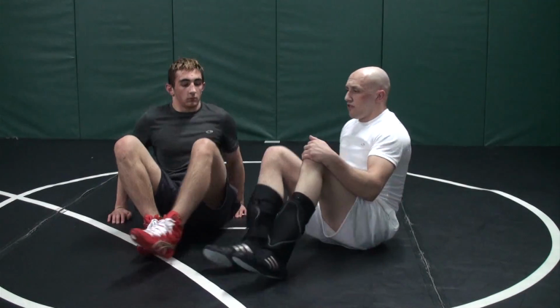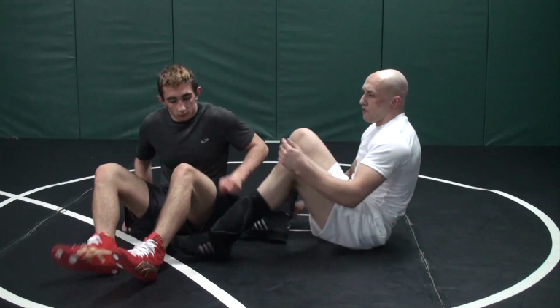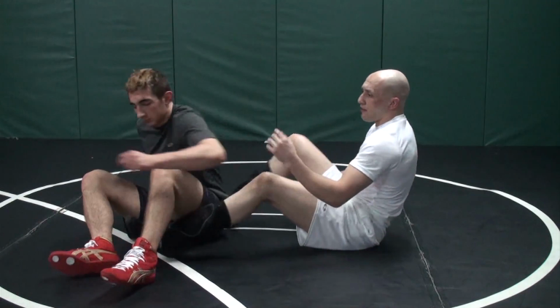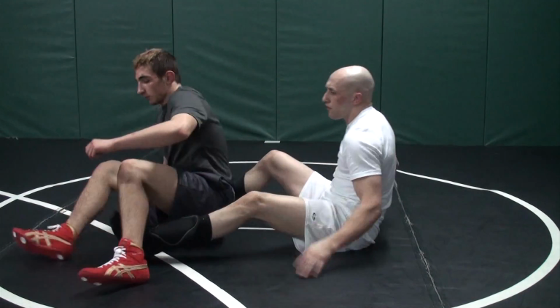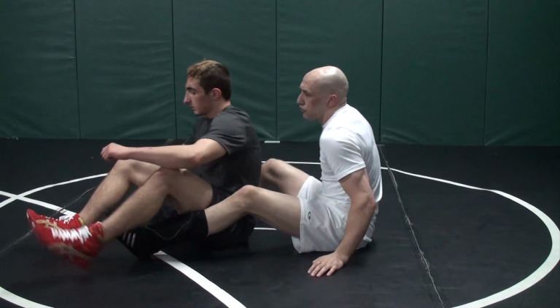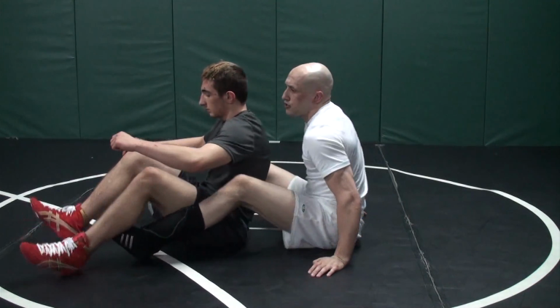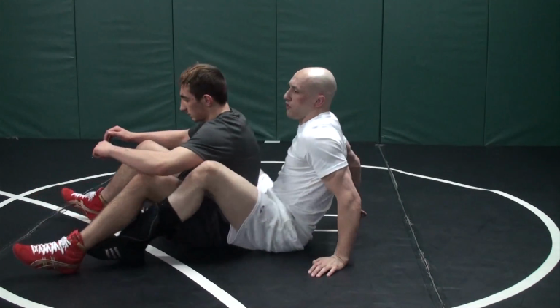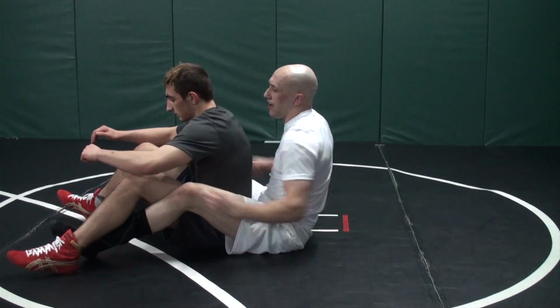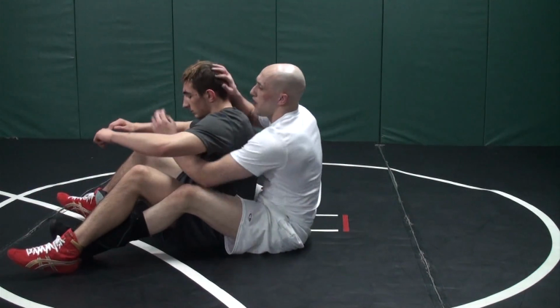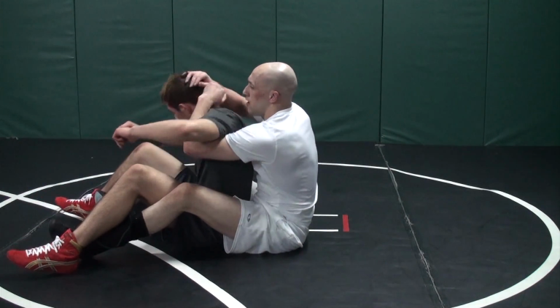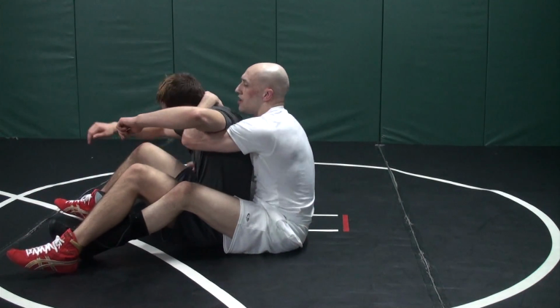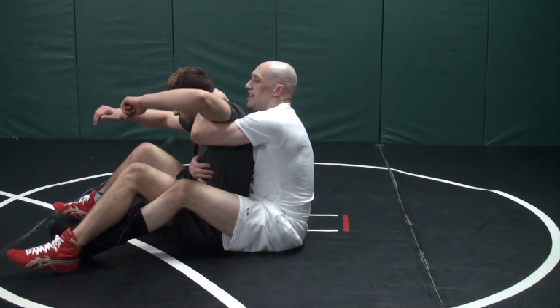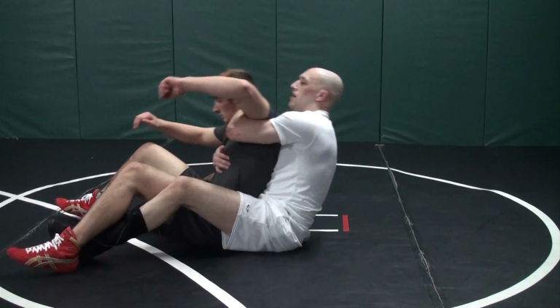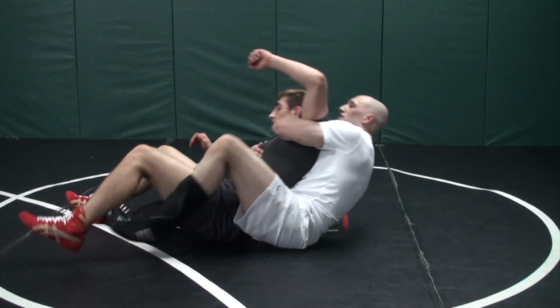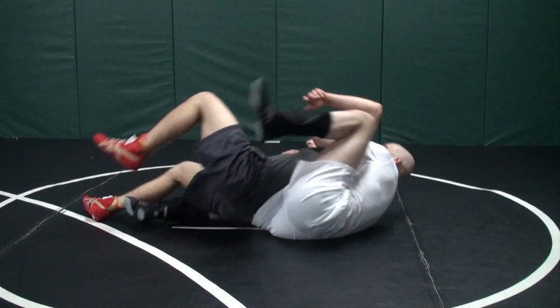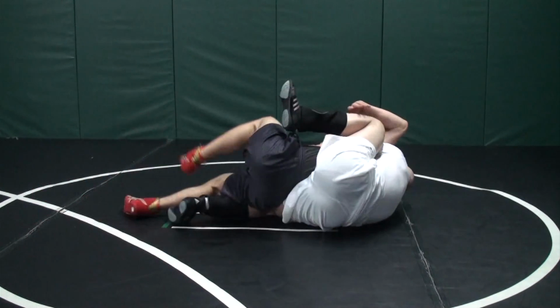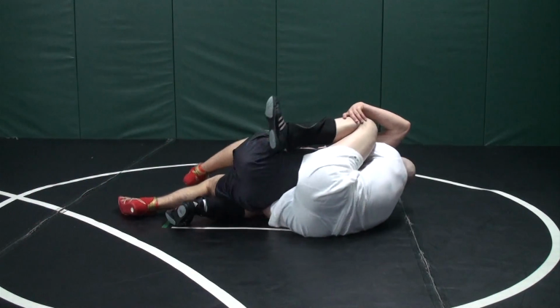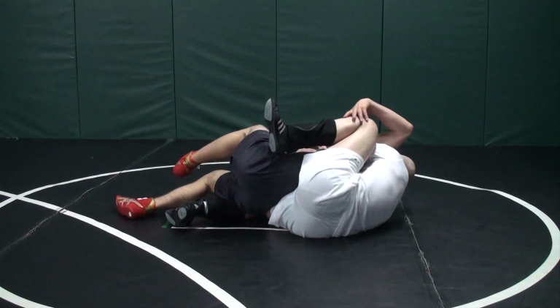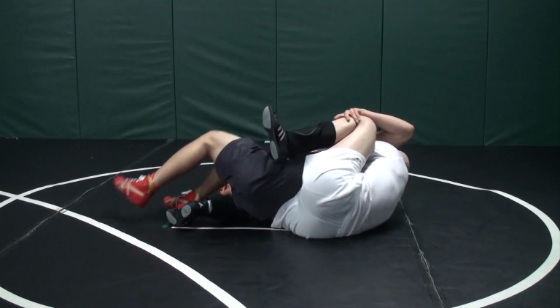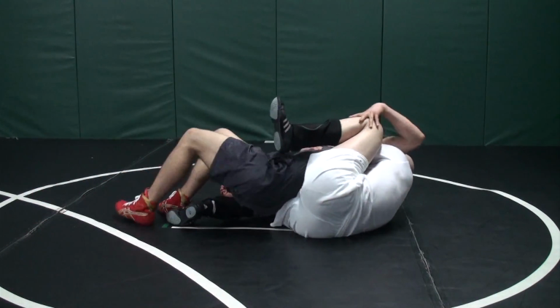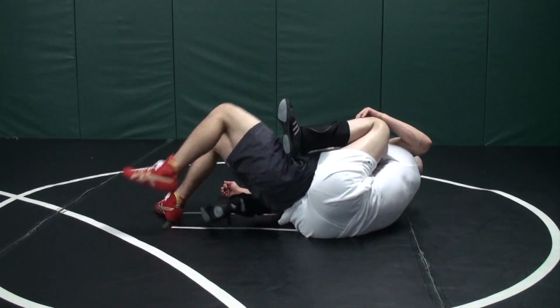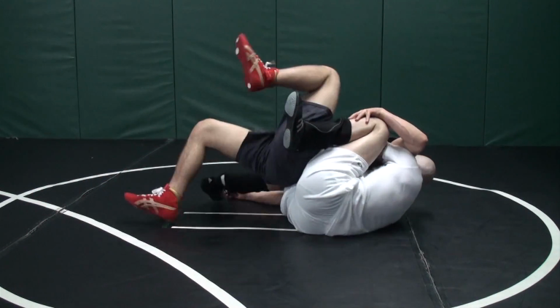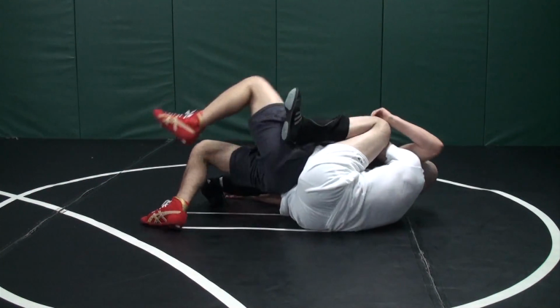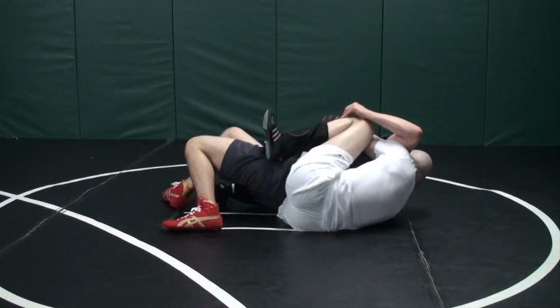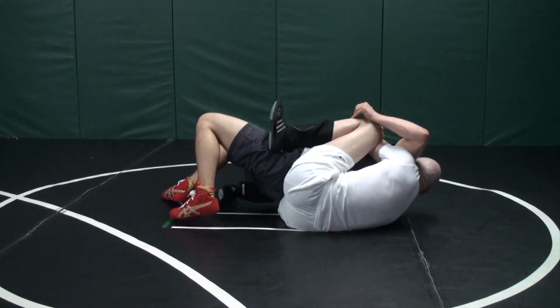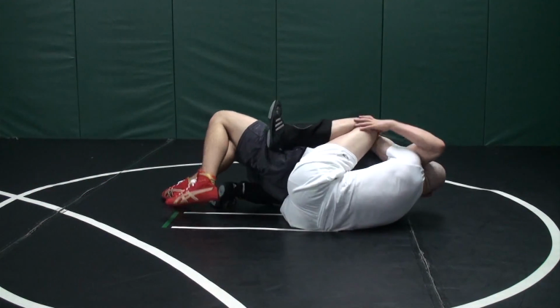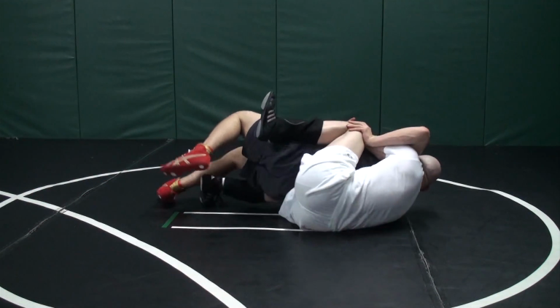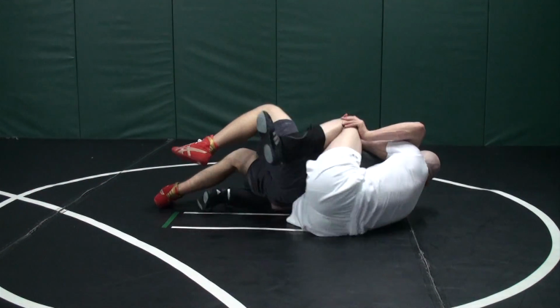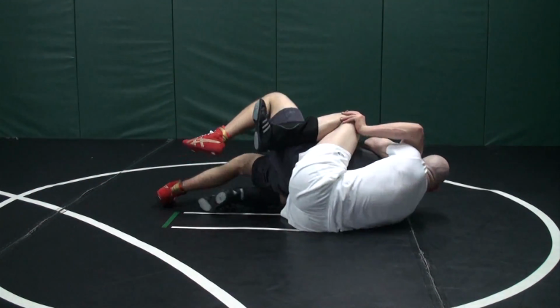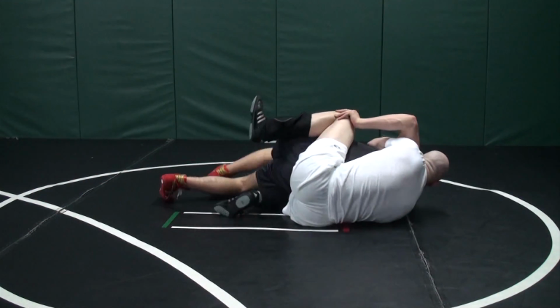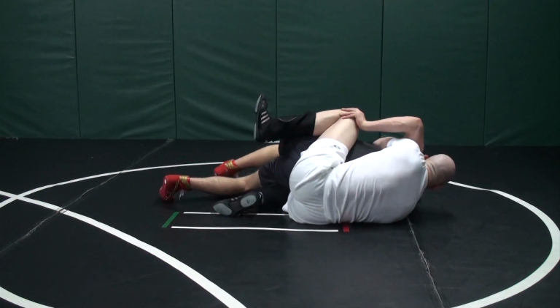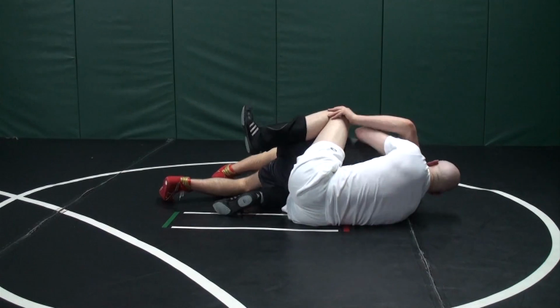Let's go at this angle first, then we'll turn around and show you on the other side. If I bring it all the way up, try to push on that knee — try to get it with the other hand too. You can't reach it, right? It's very hard for him to.